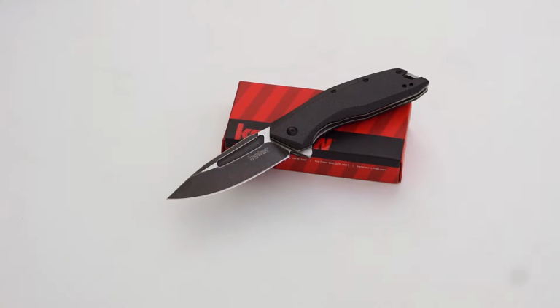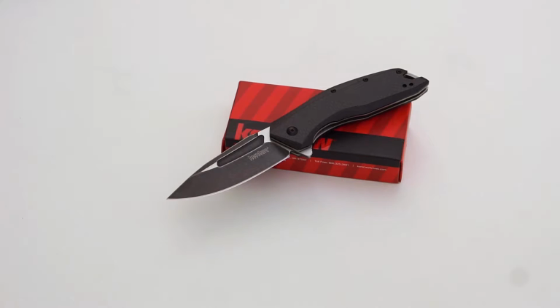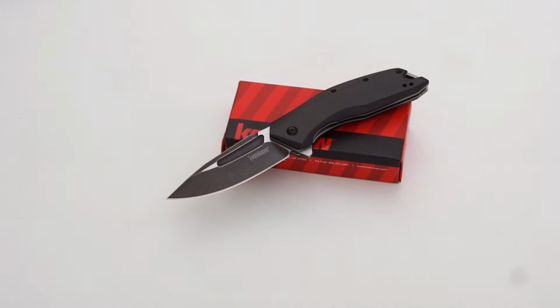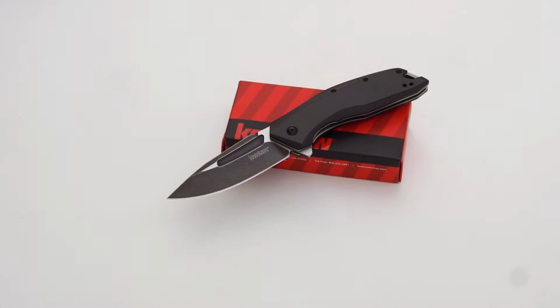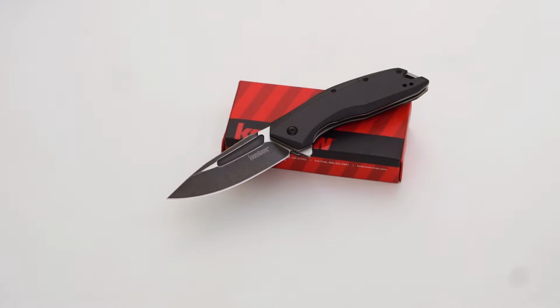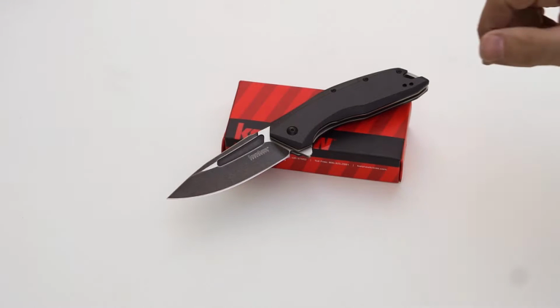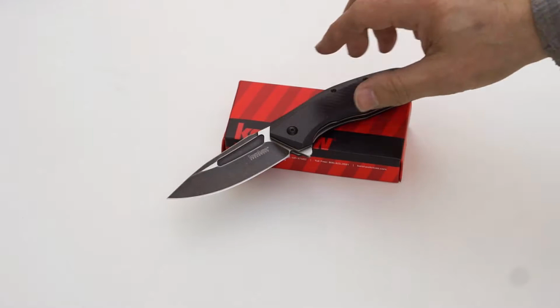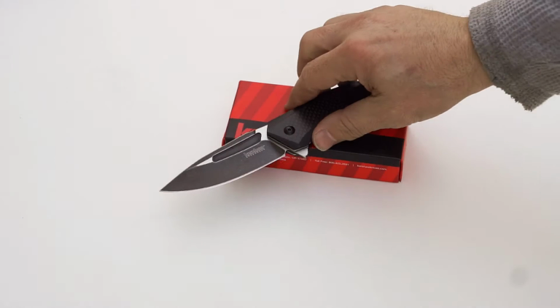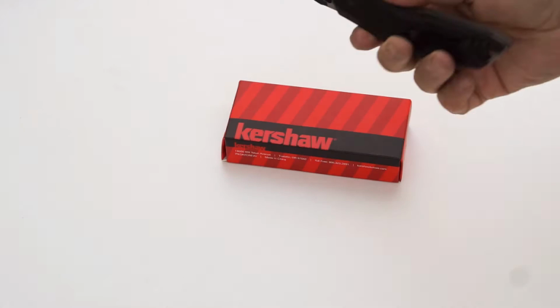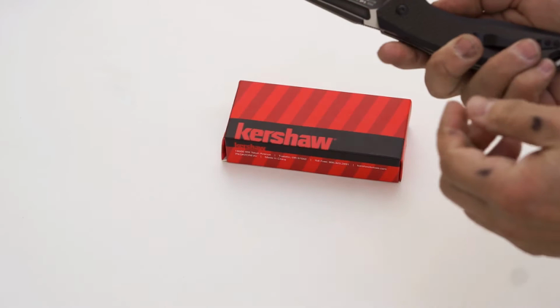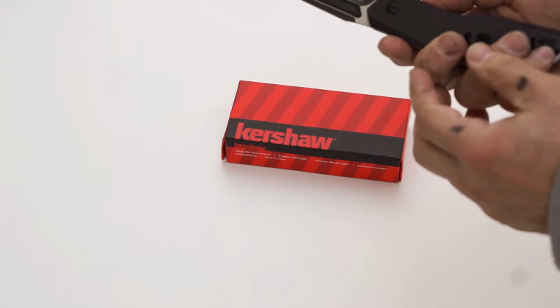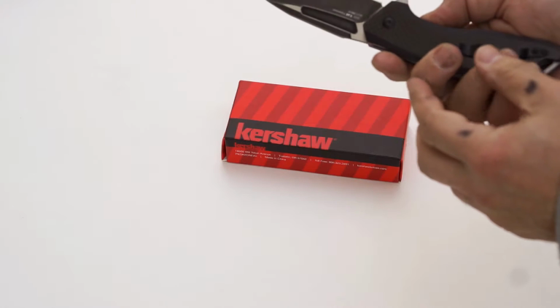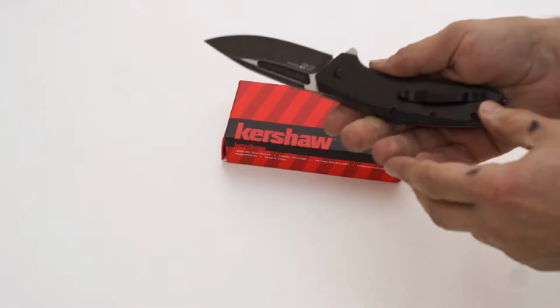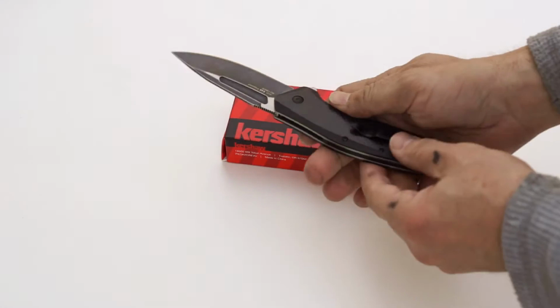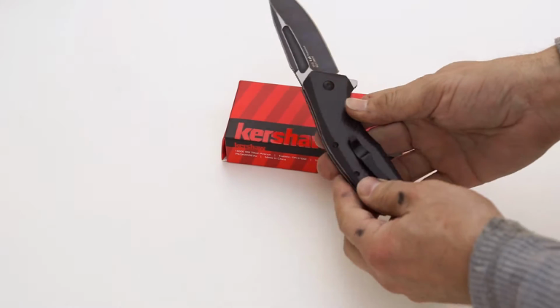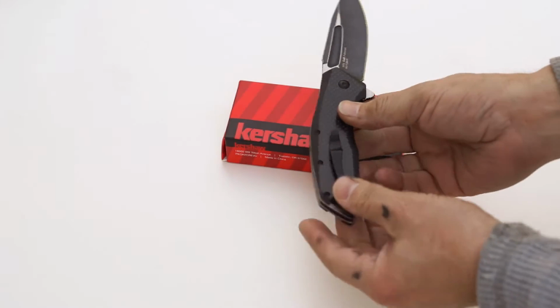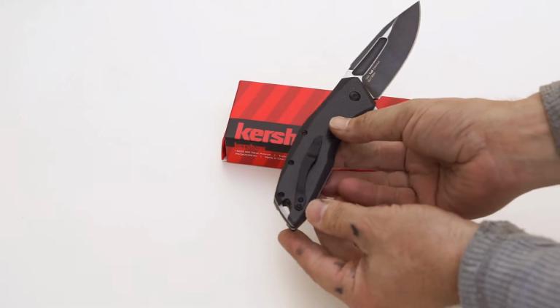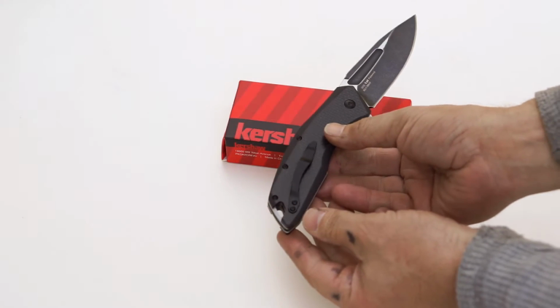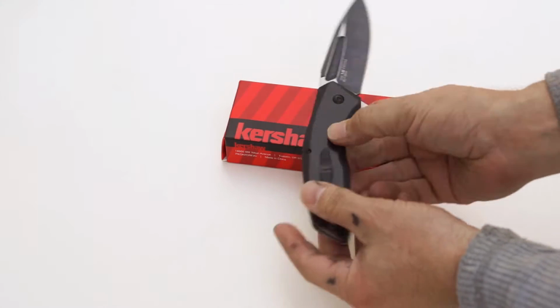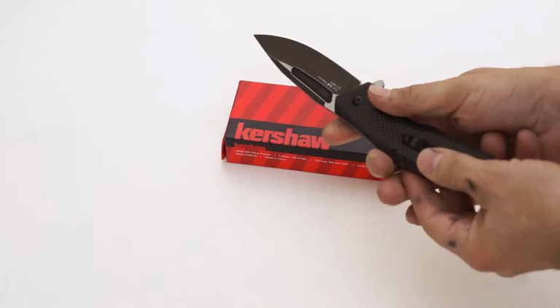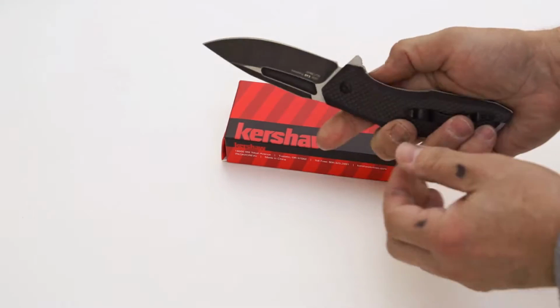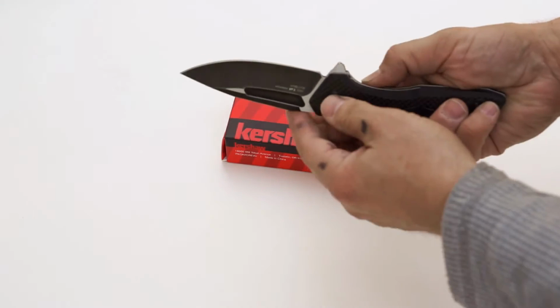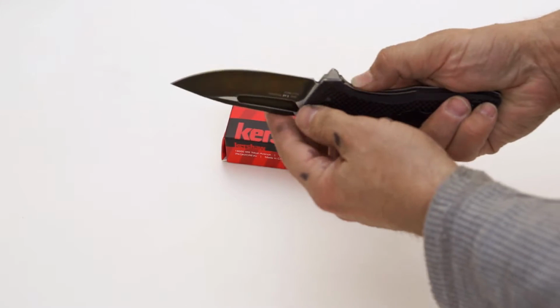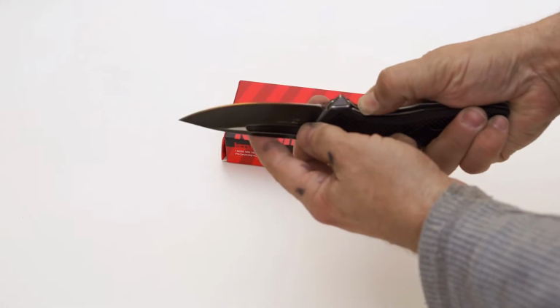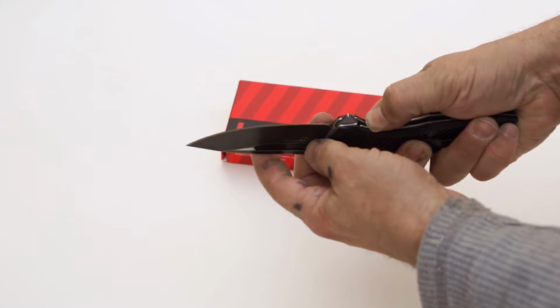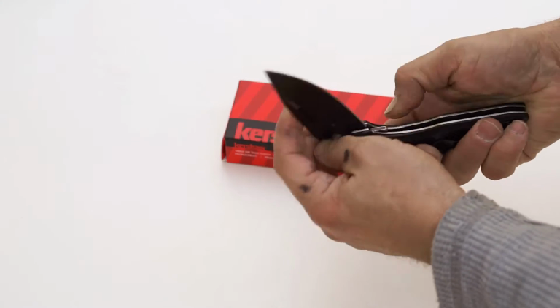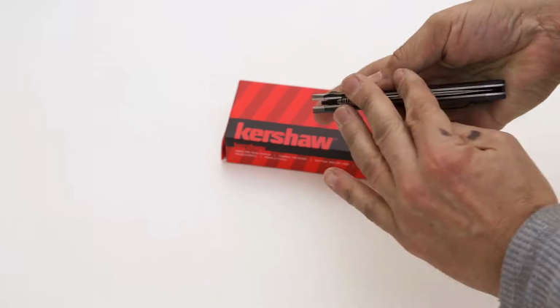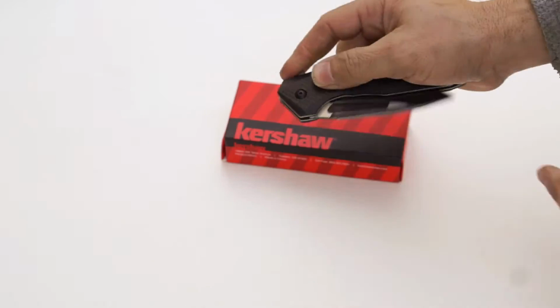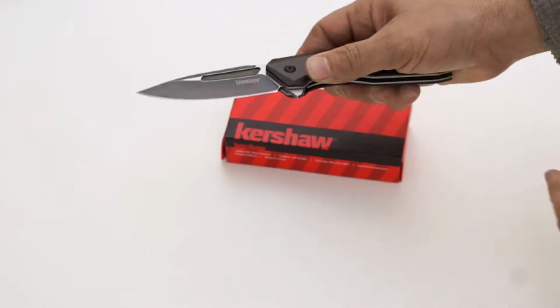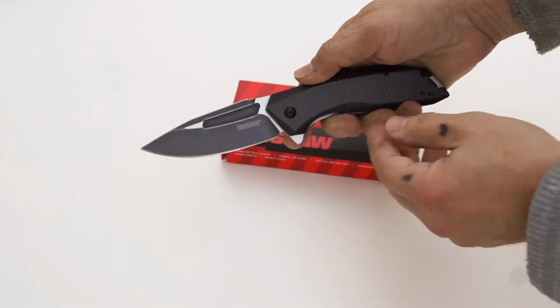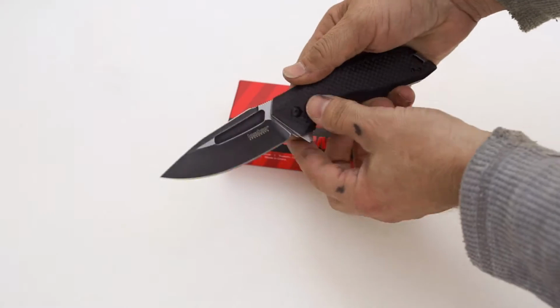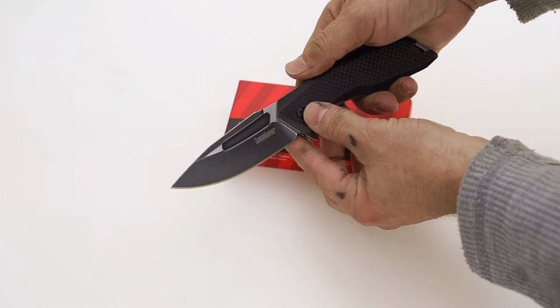This is the new Kershaw Flourish. It has the carbon fiber over the G10 handles. I'm not going to bore you with the specs on it, but just want to show you how it works.